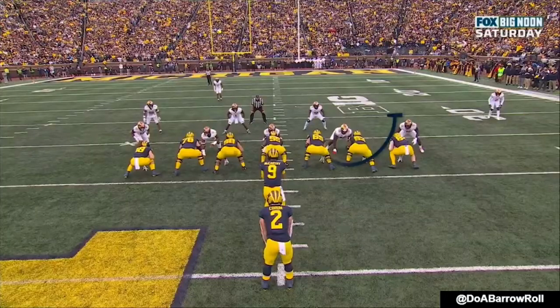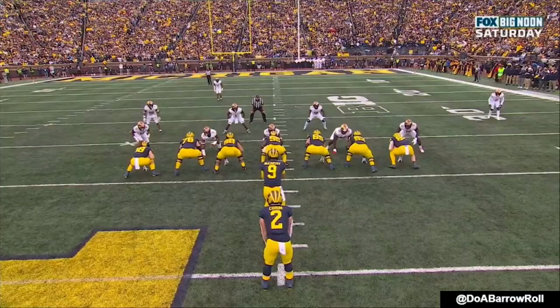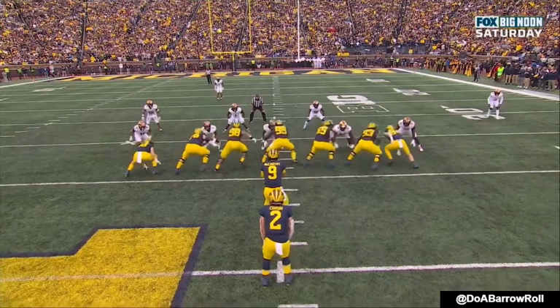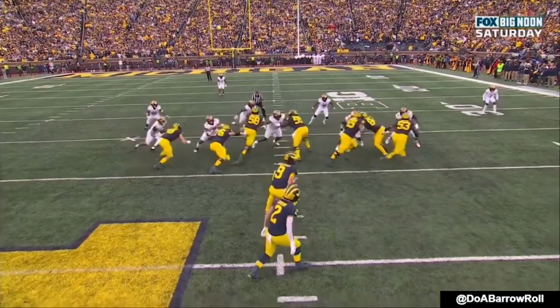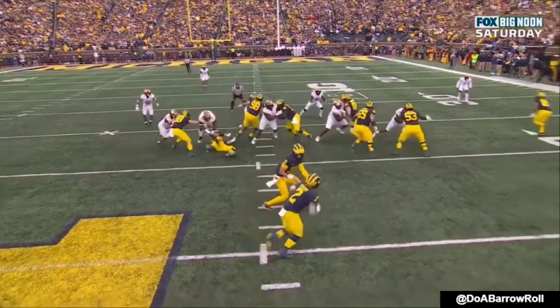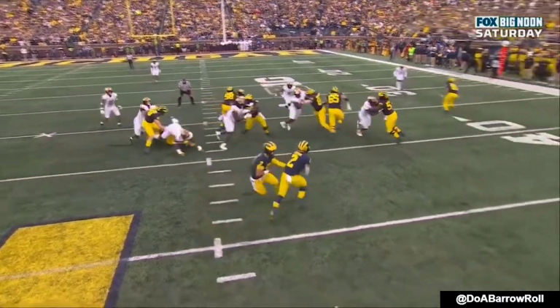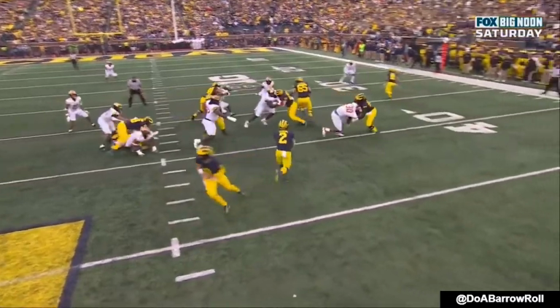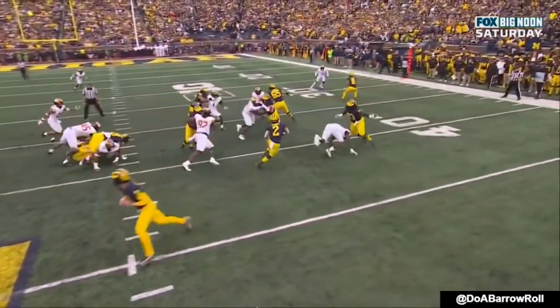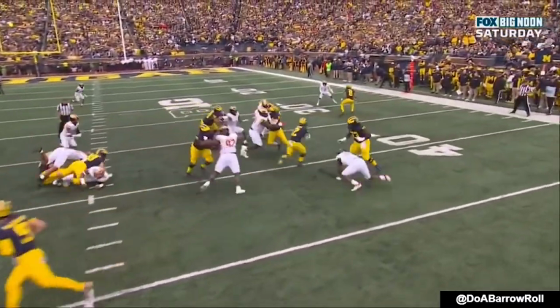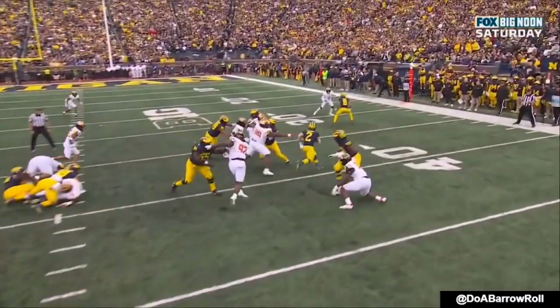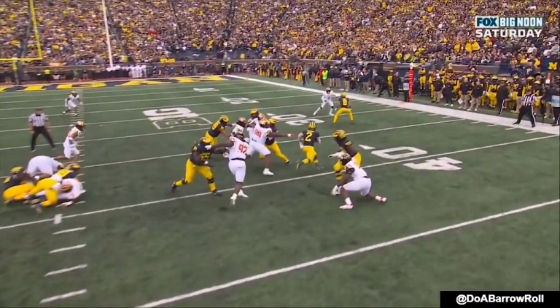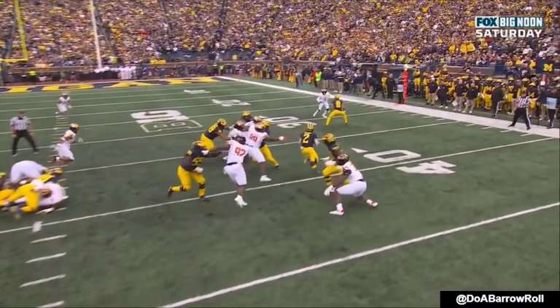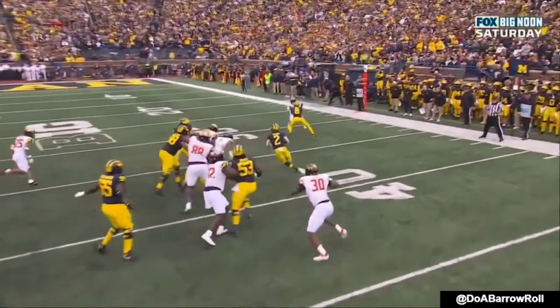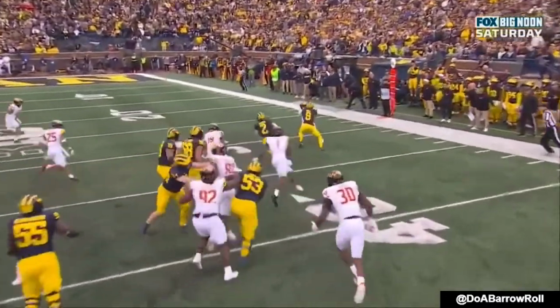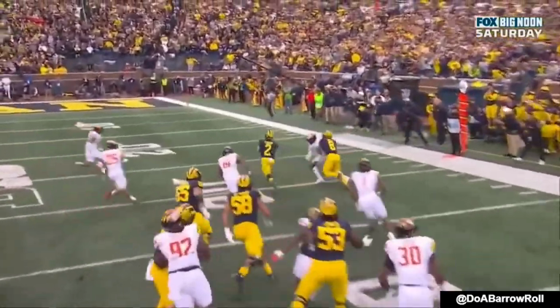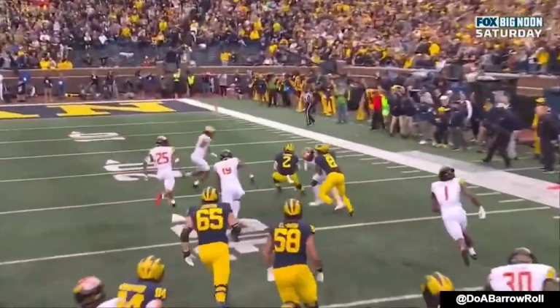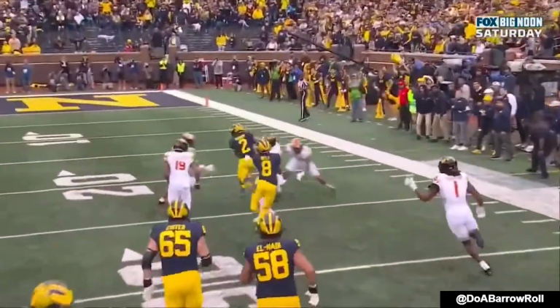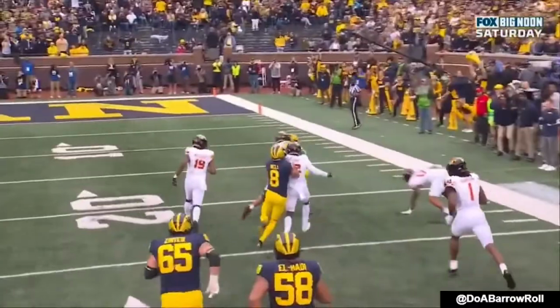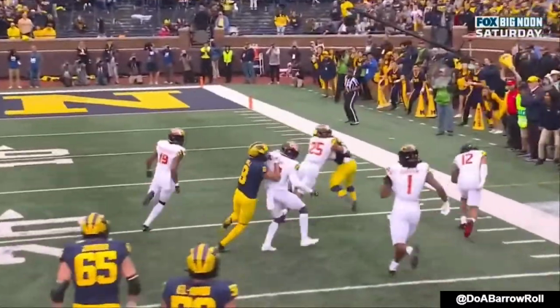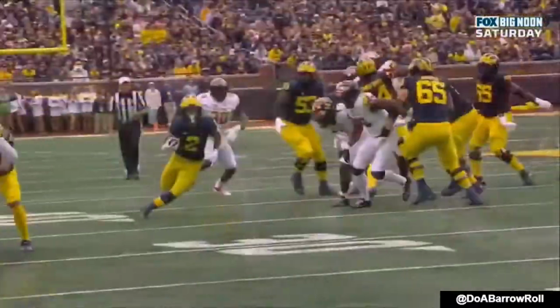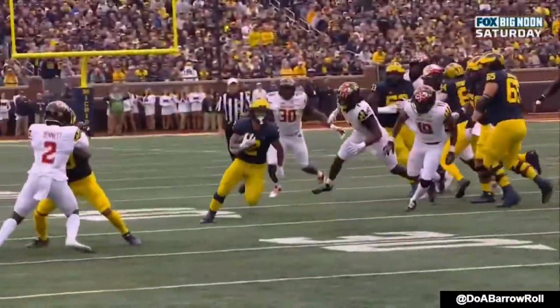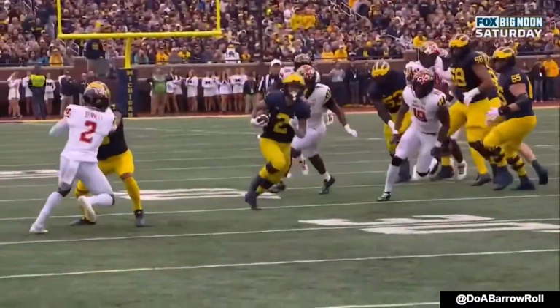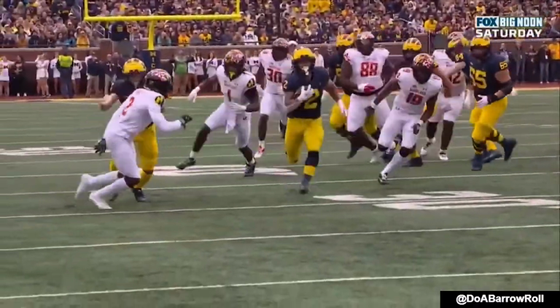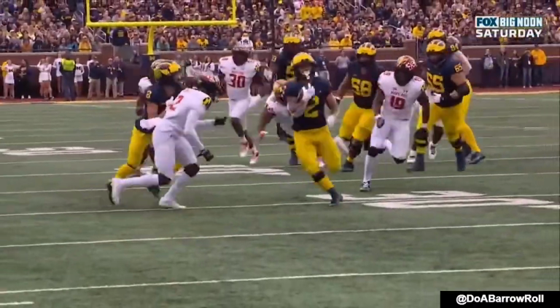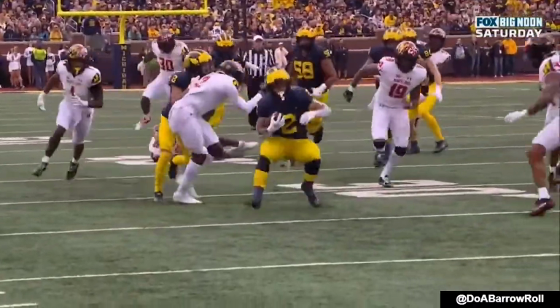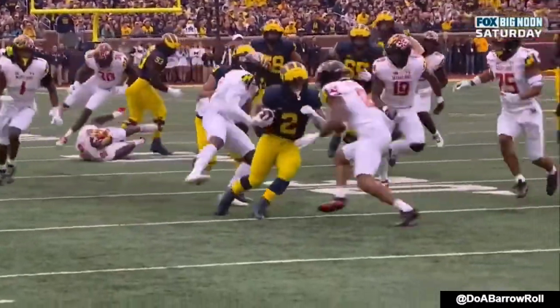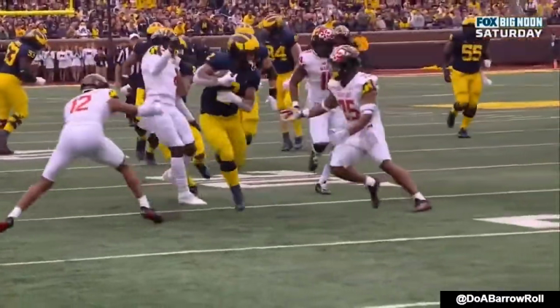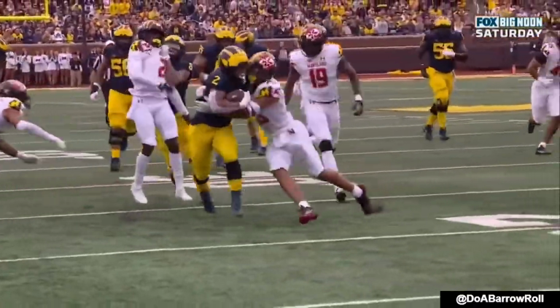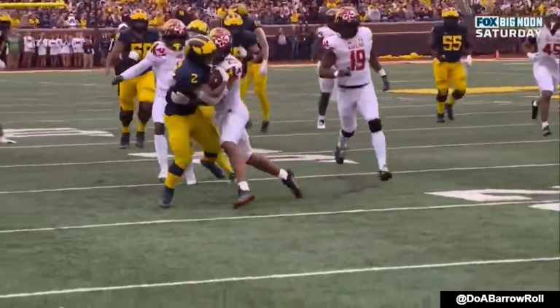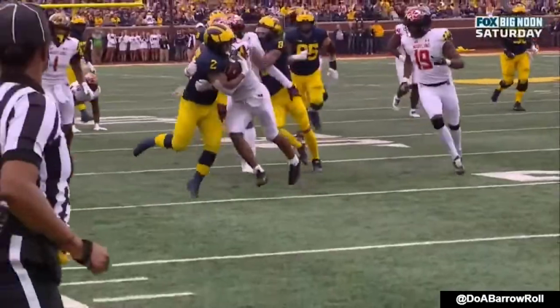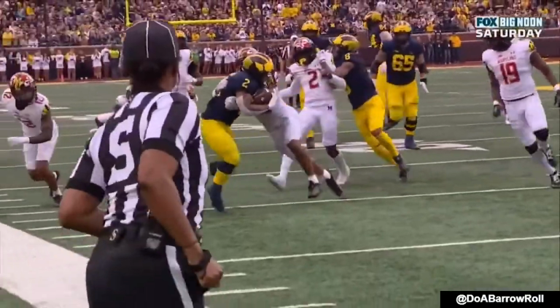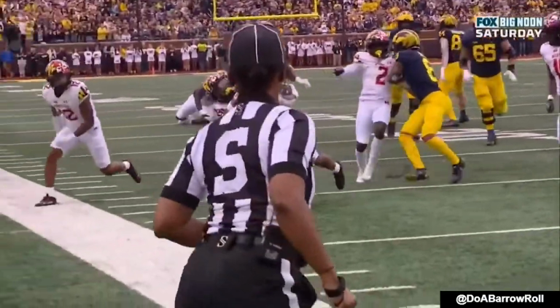Watch the right guard as he pulls around. First the tight end comes there, the tackle comes out there, and then Zinter gets that block on the linebacker — beautiful job. That springs Corm up to the second level. And you can see how quickly he can get there and just attack in that secondary. Nine carry, Wolverines.